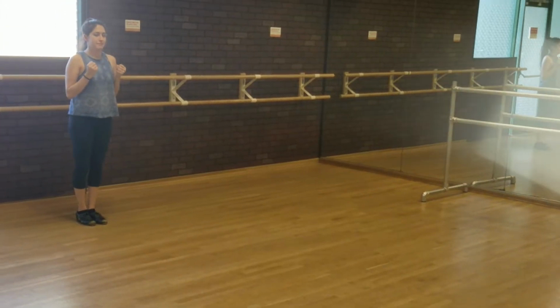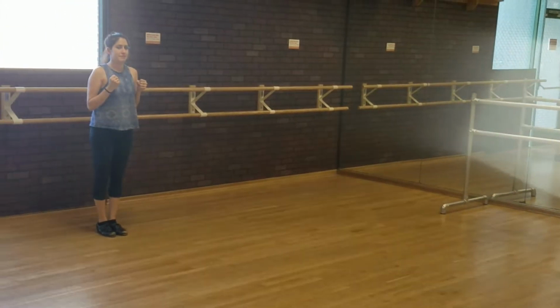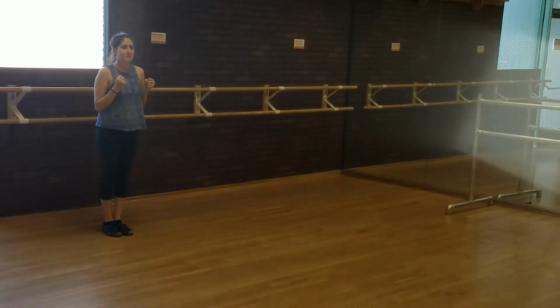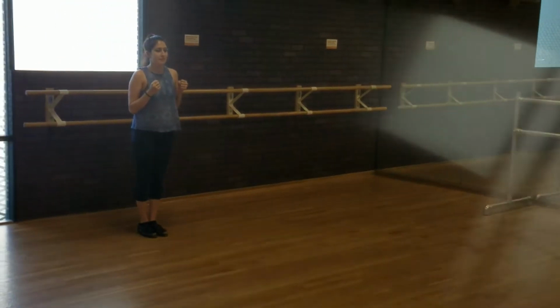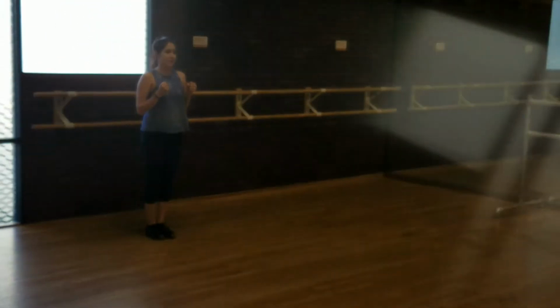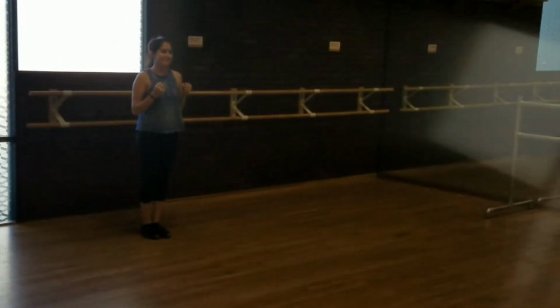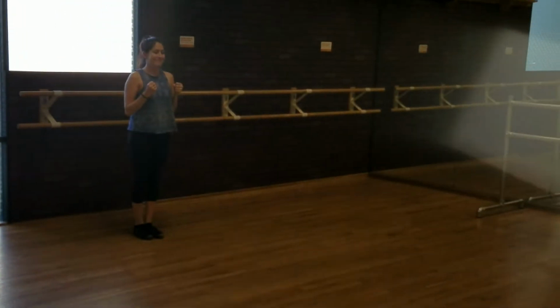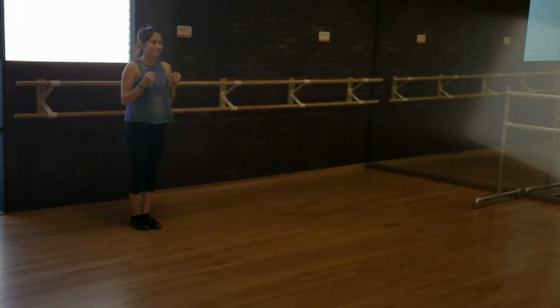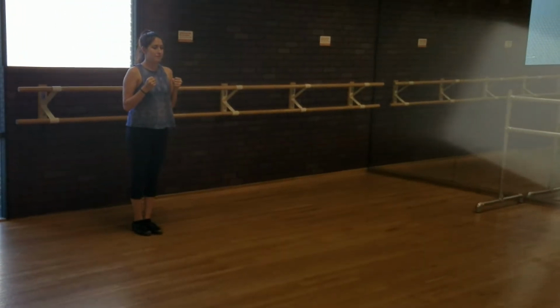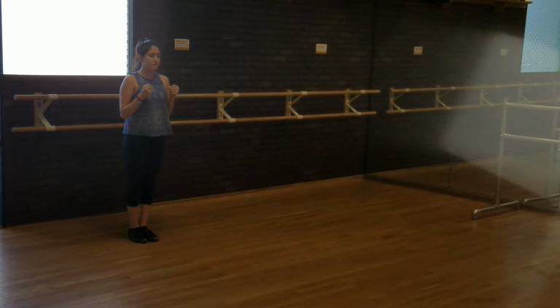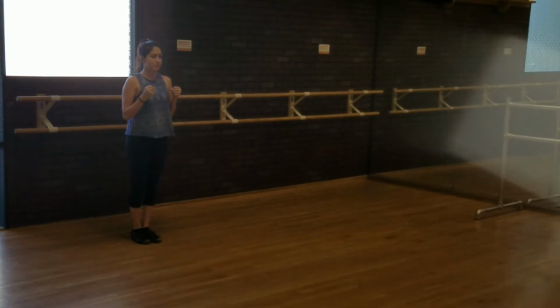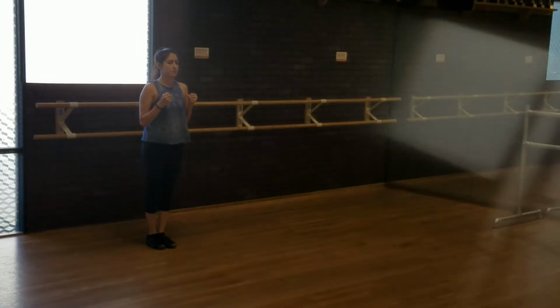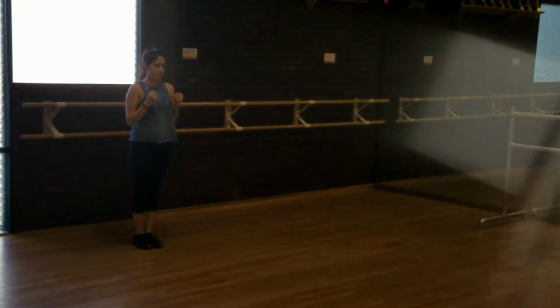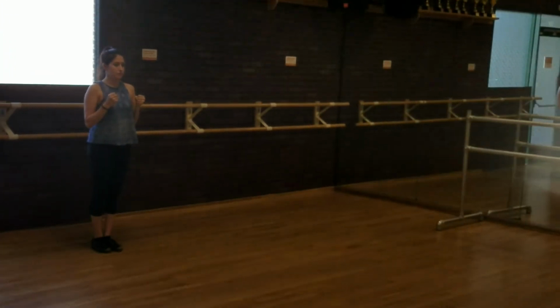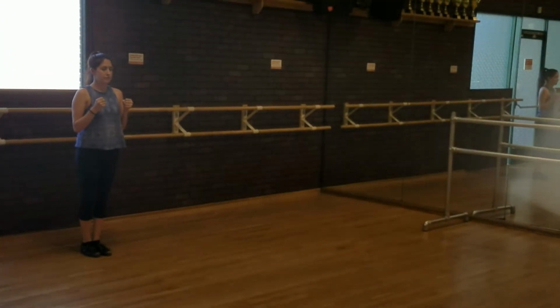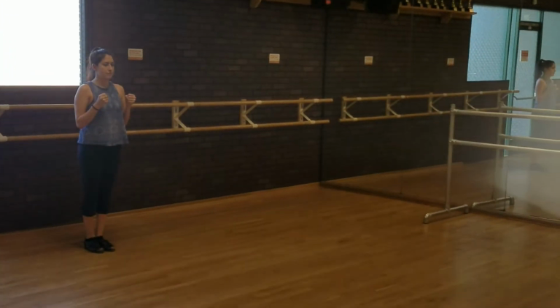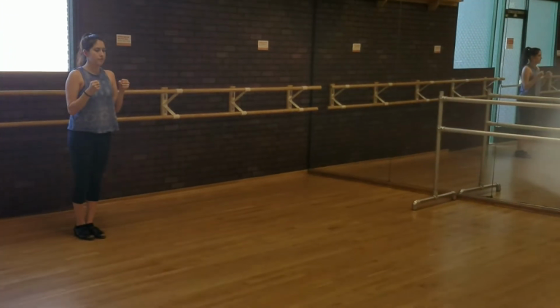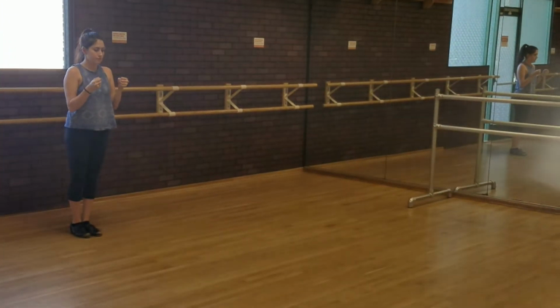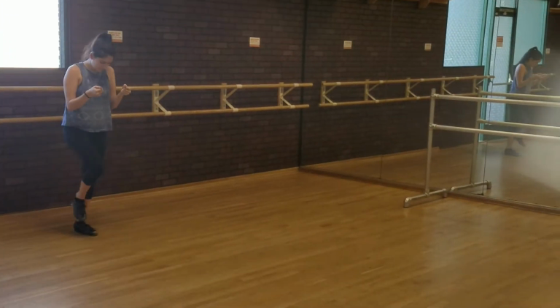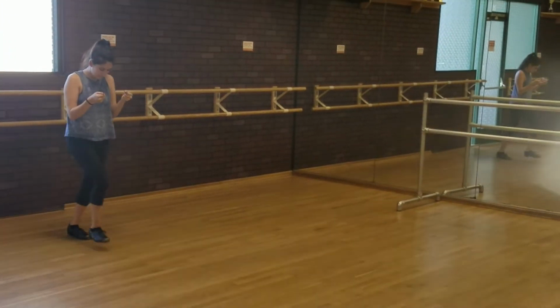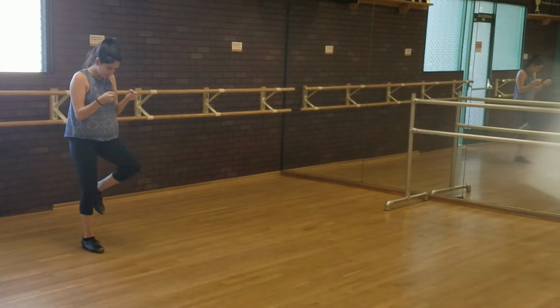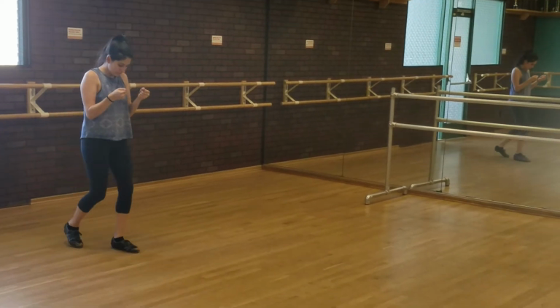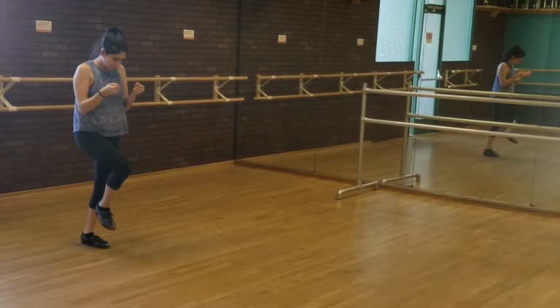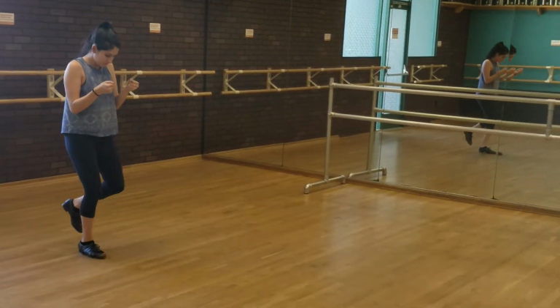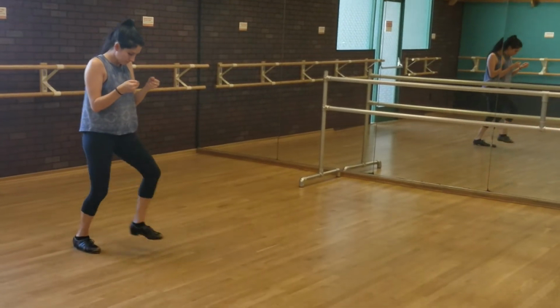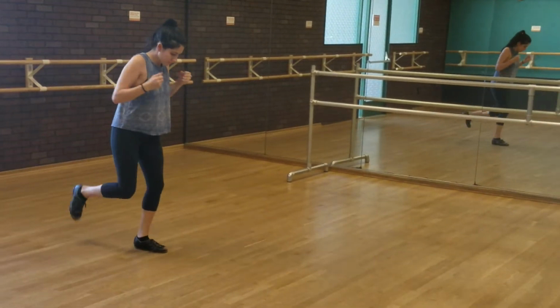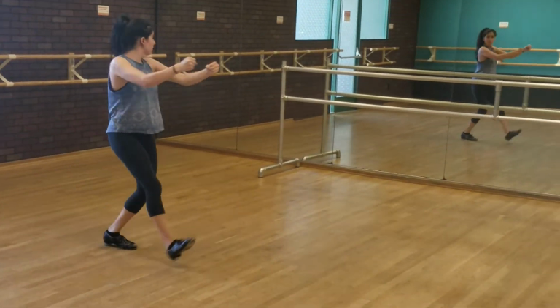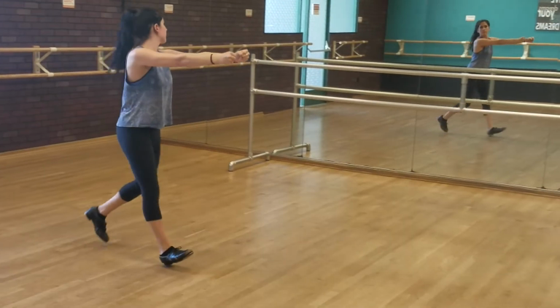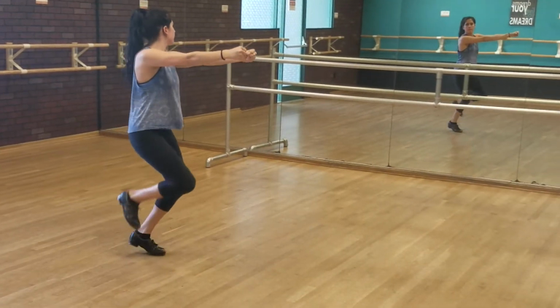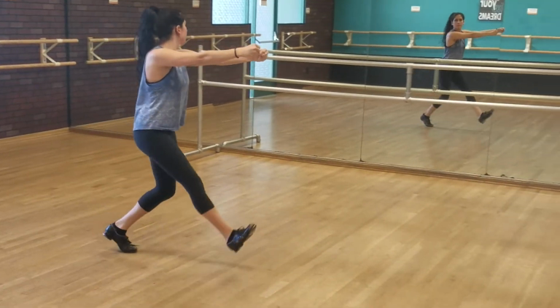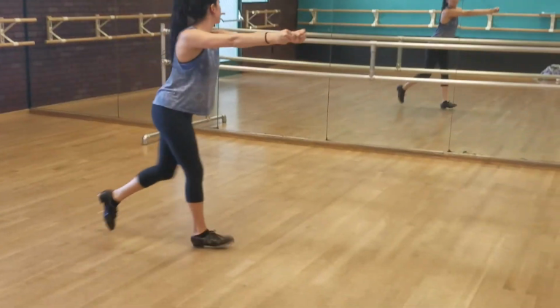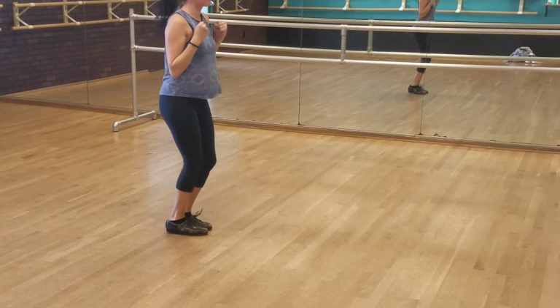Okay, so we're going to try this breakdown. We're going to start with the girls who are entering from stage left. 5, 6, 7, 8. Go 1, 2, 3, 4, 5 and 6 and 7 and 8.